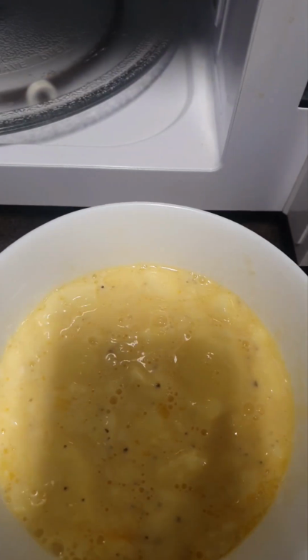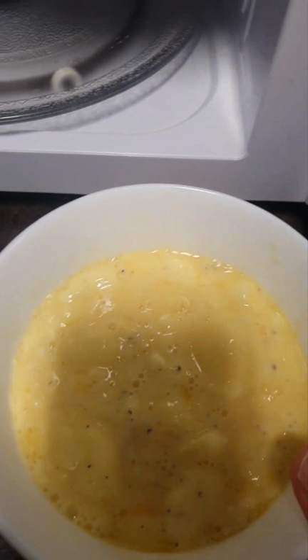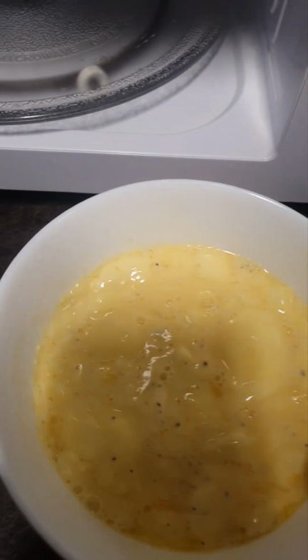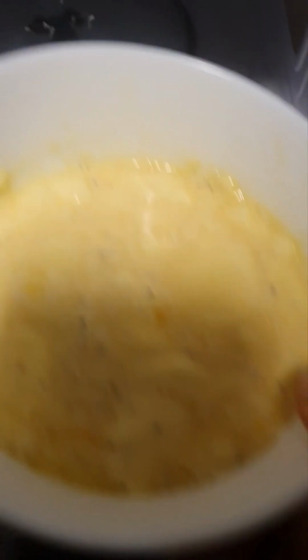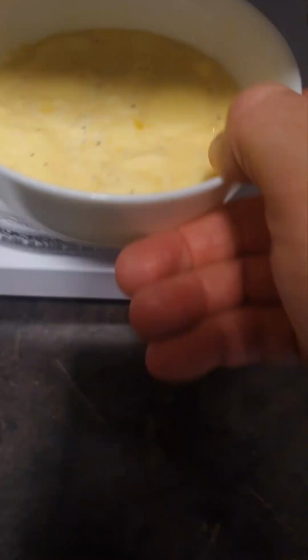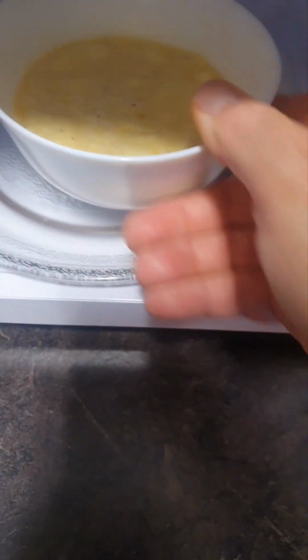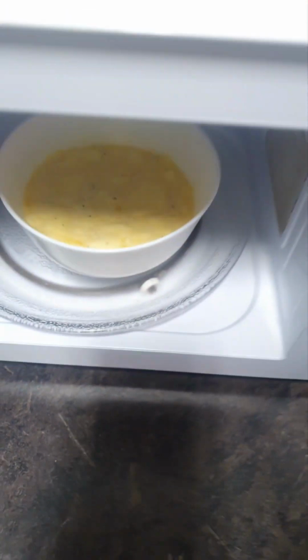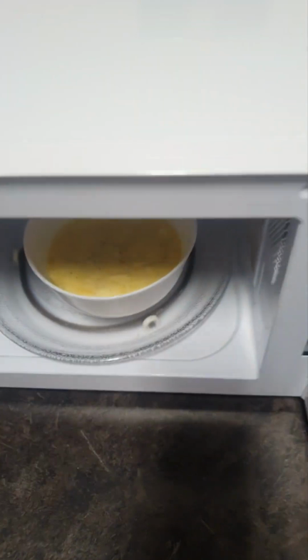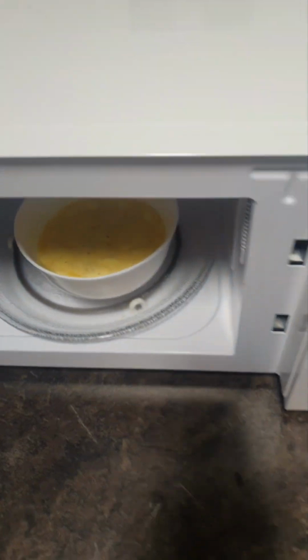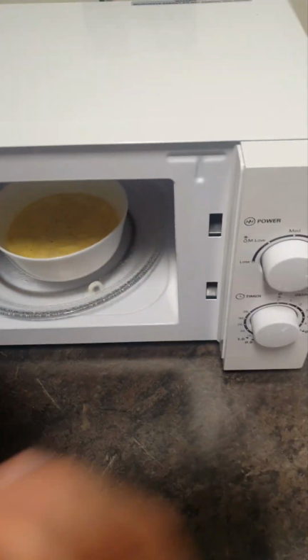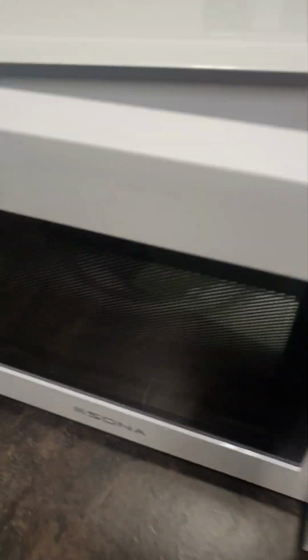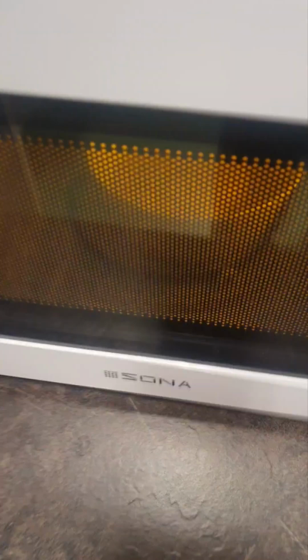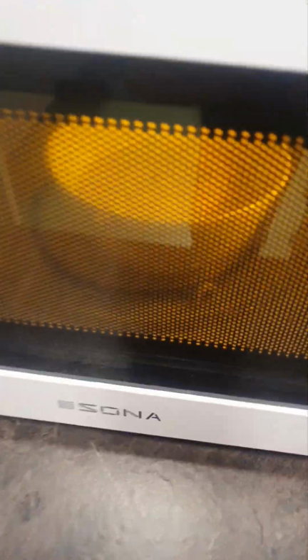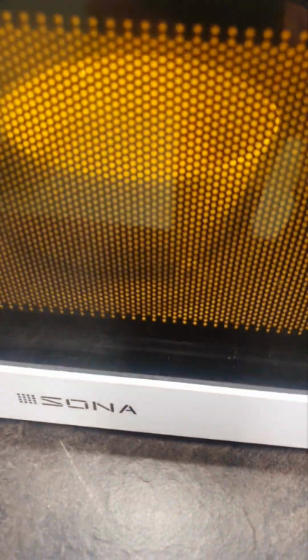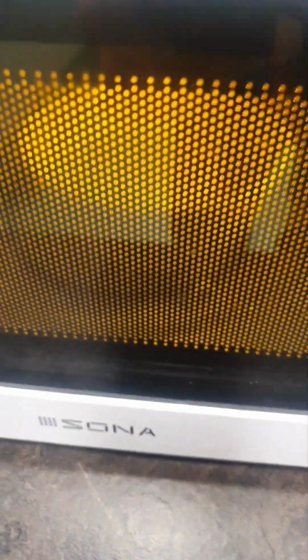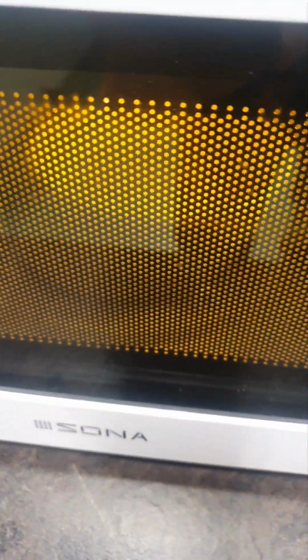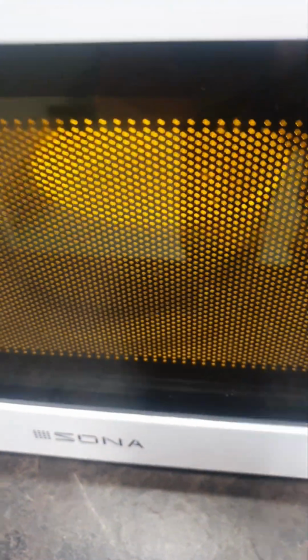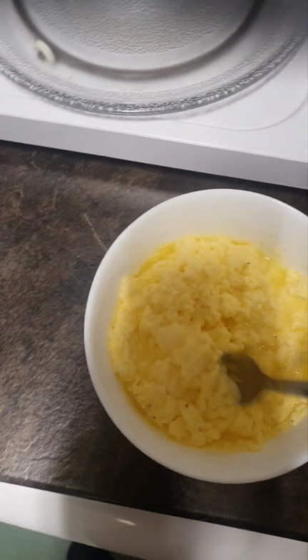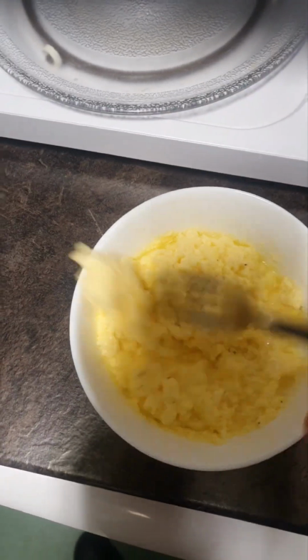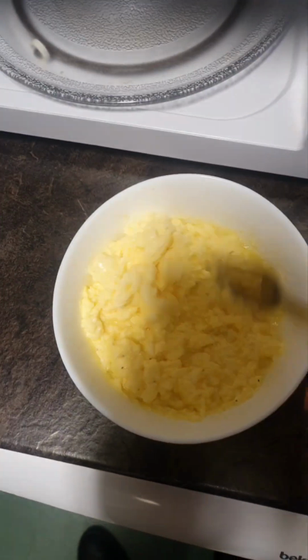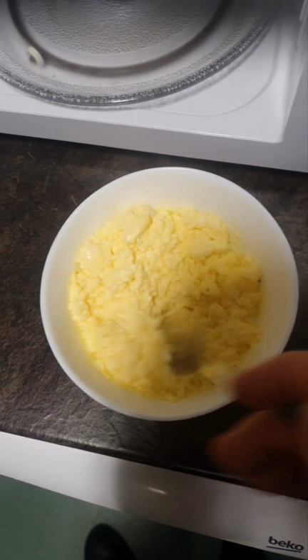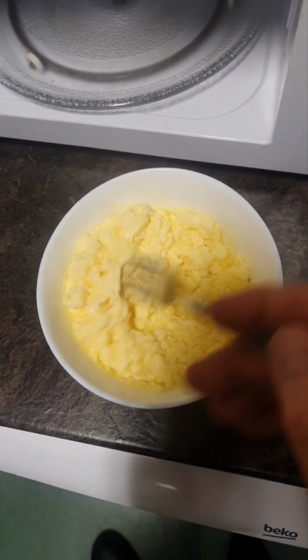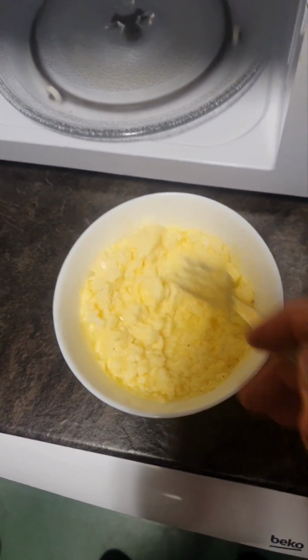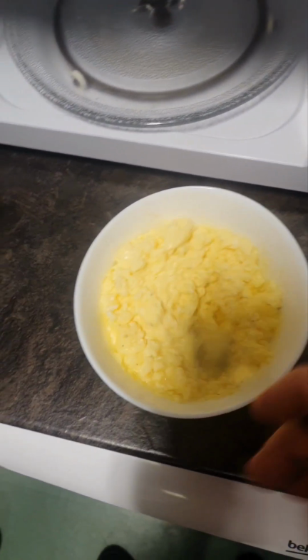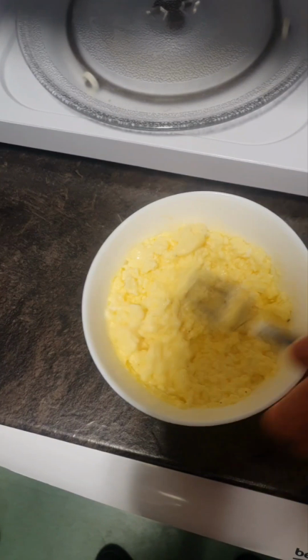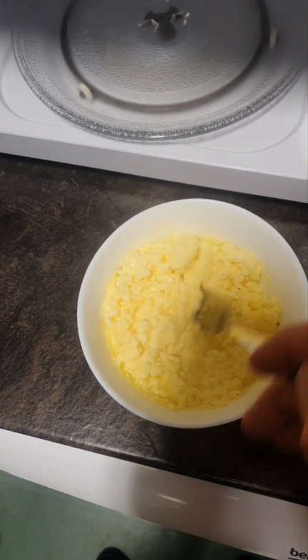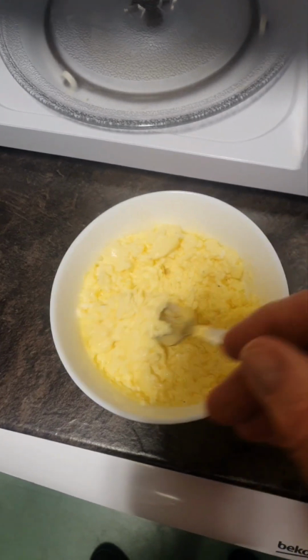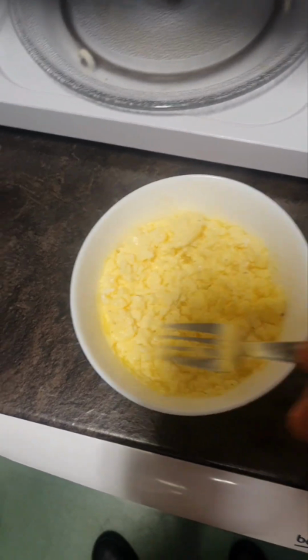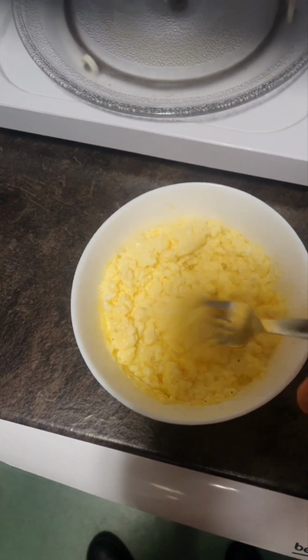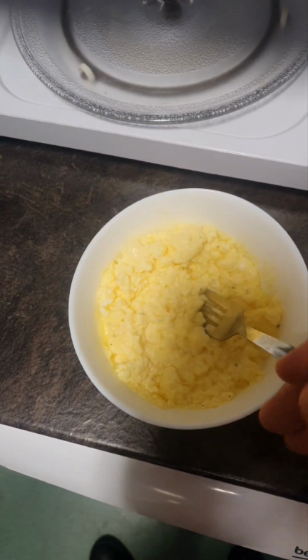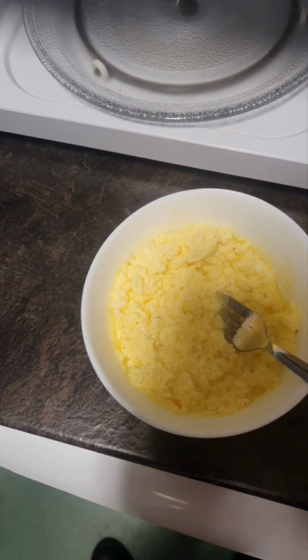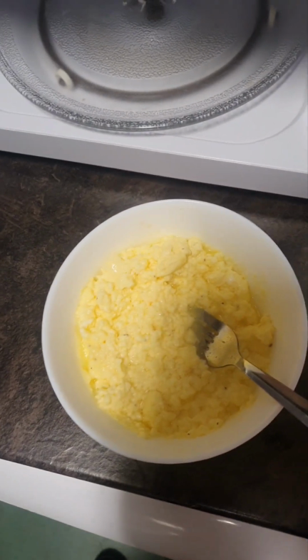We're going to pop it back in. After two and a half minutes in the microwave, we have our scrambled eggs complete now.